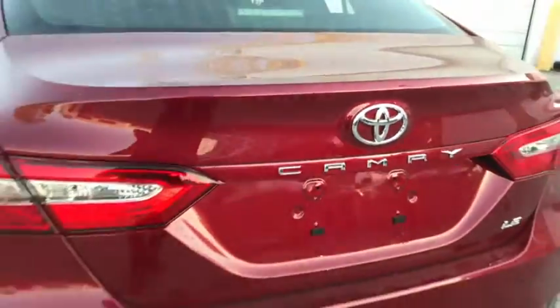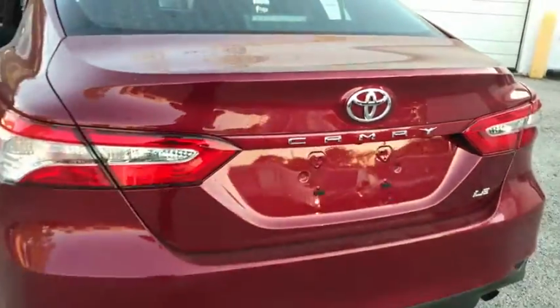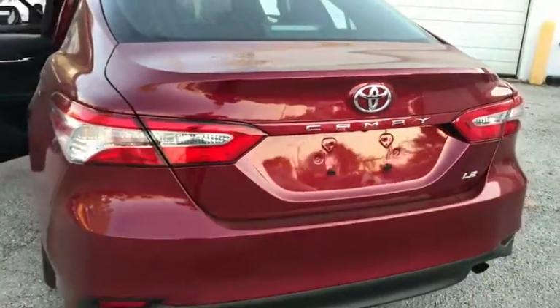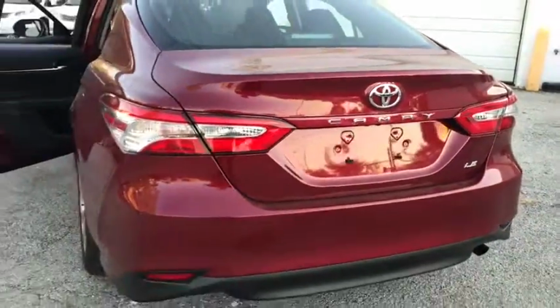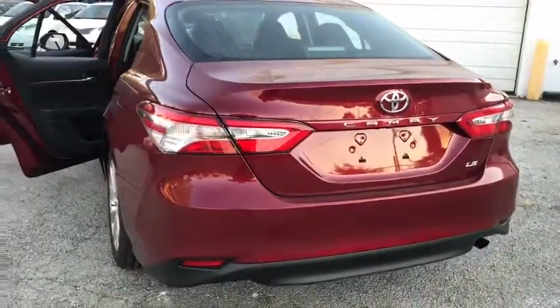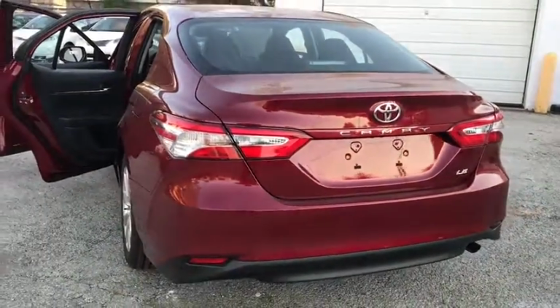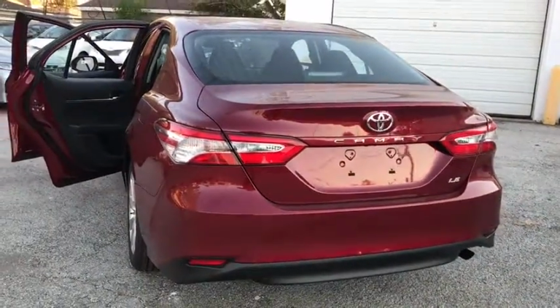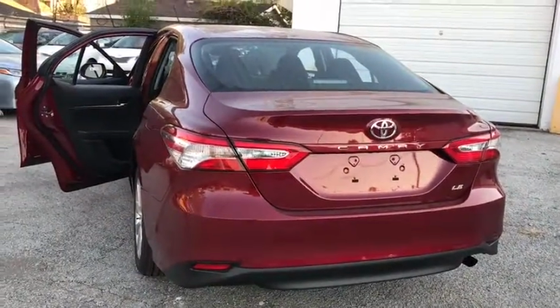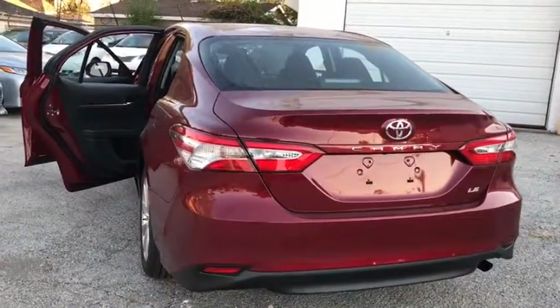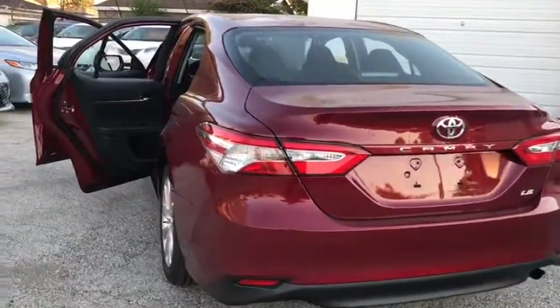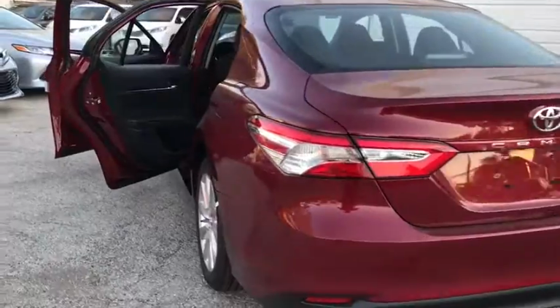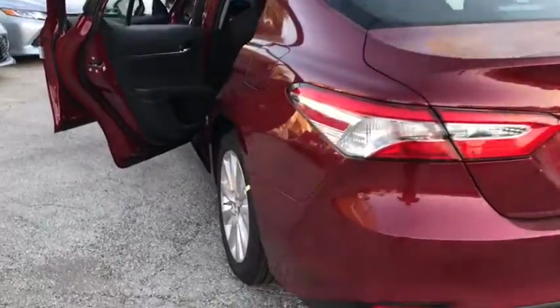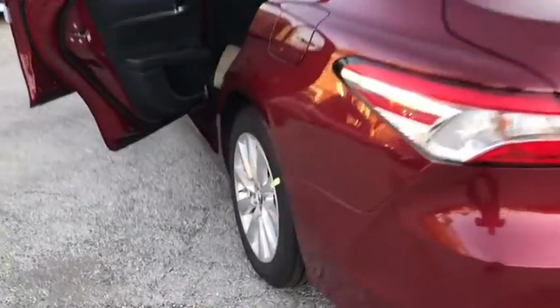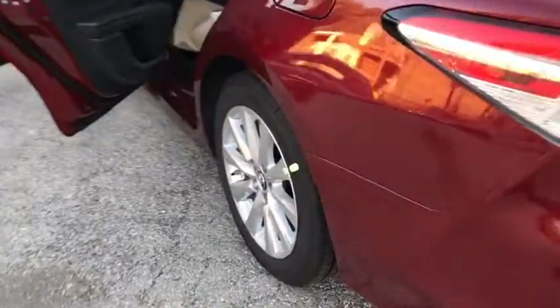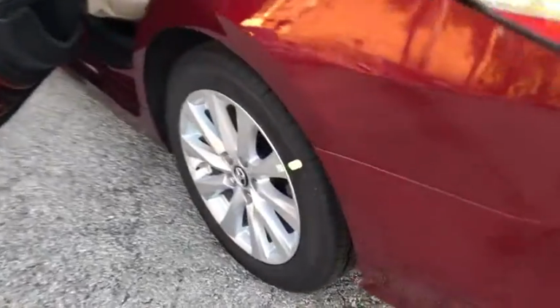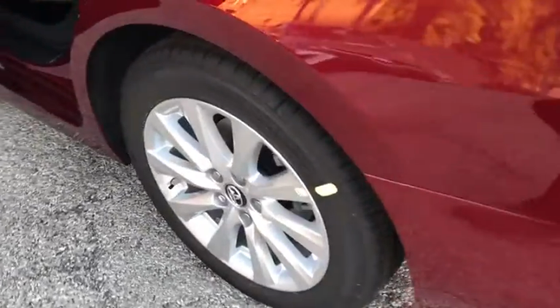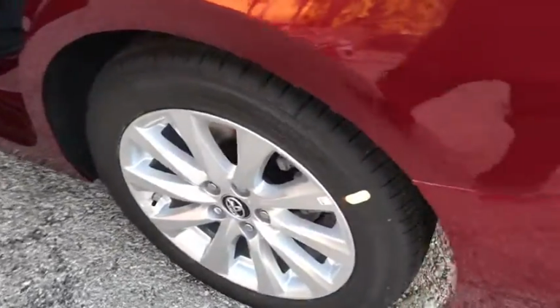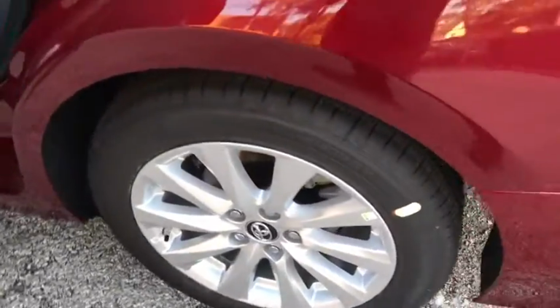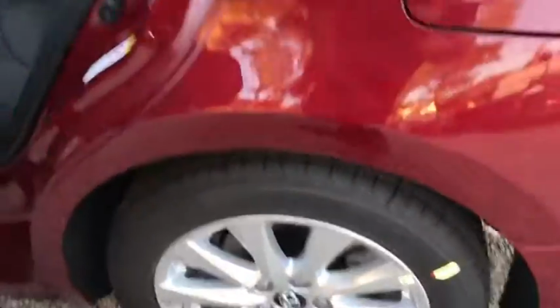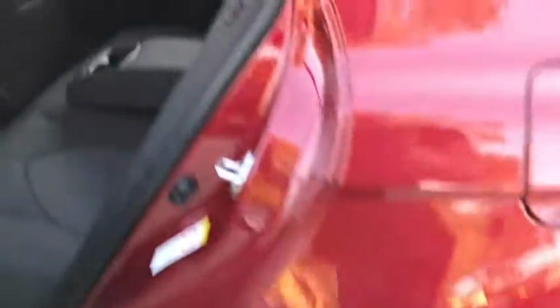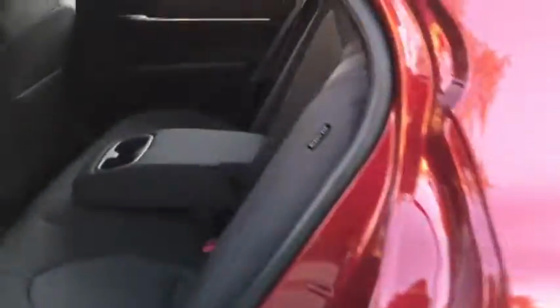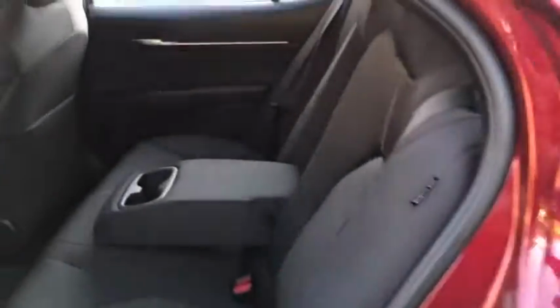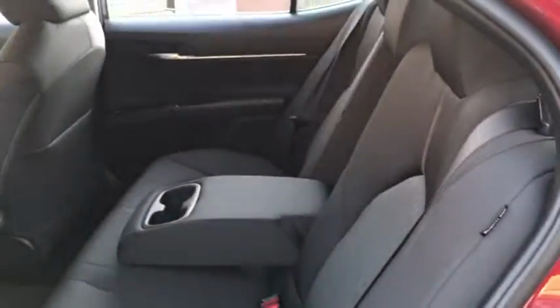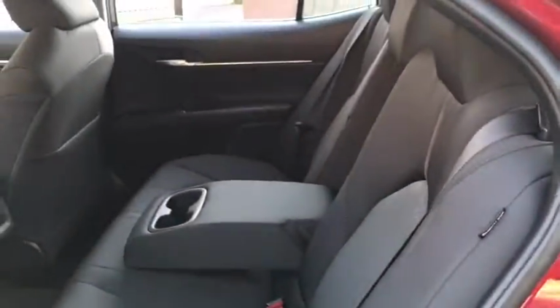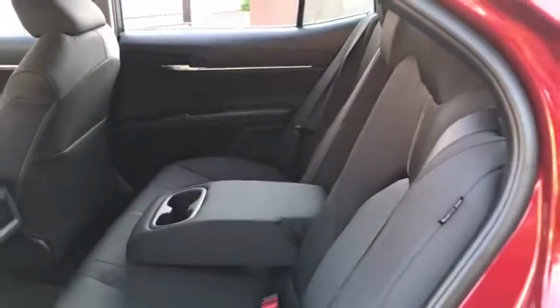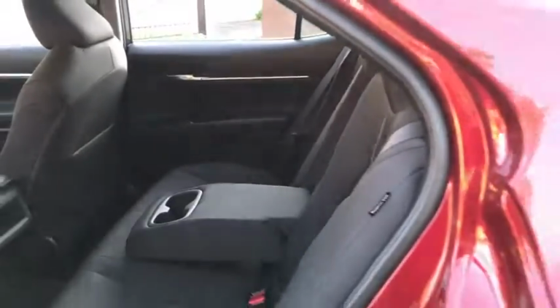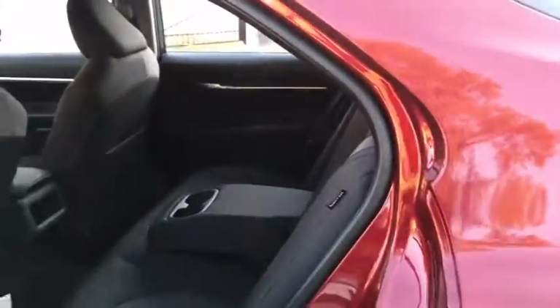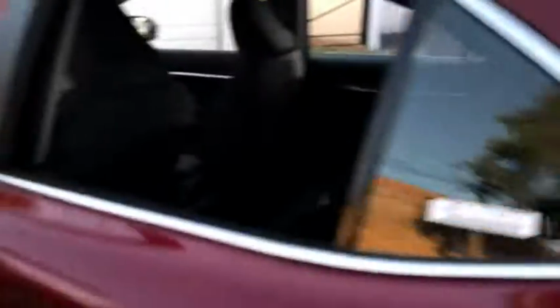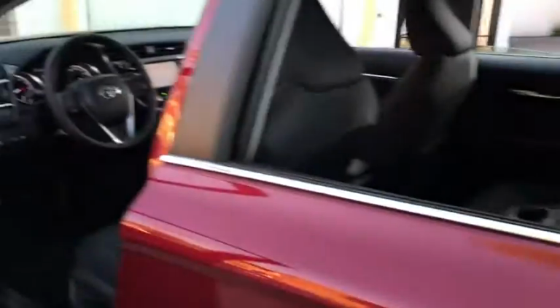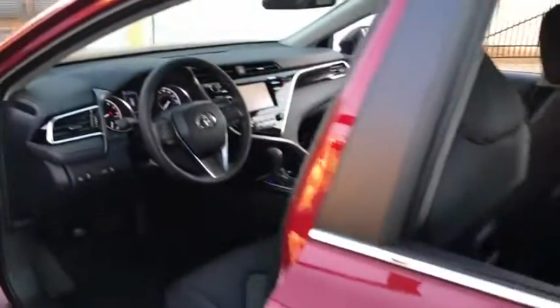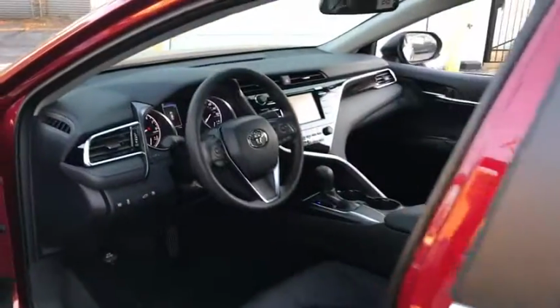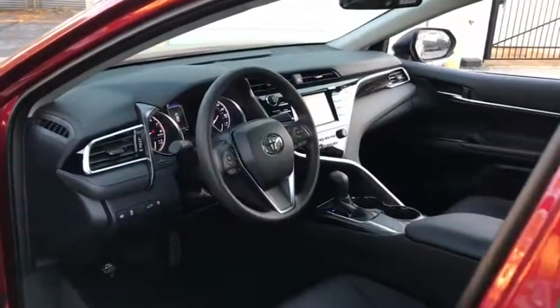Additional features include an adjustable steering wheel, aluminum wheels, cruise control, four-wheel disc brakes, rear defrost, AM-FM stereo radio, front wheel drive, power windows, MP3 player, and bucket seats.